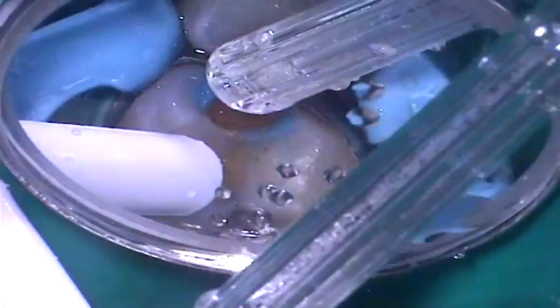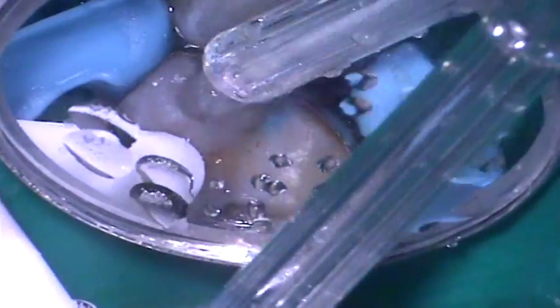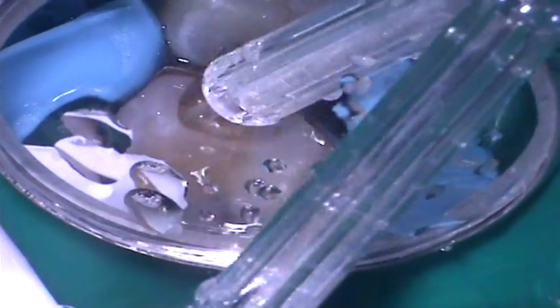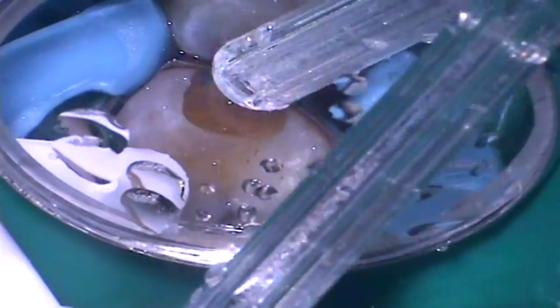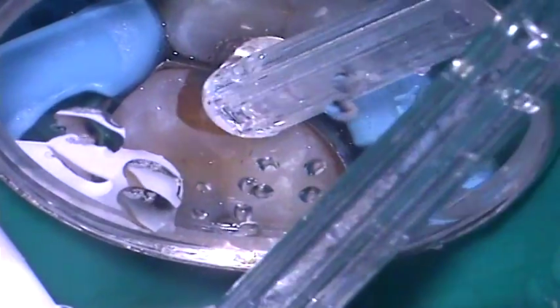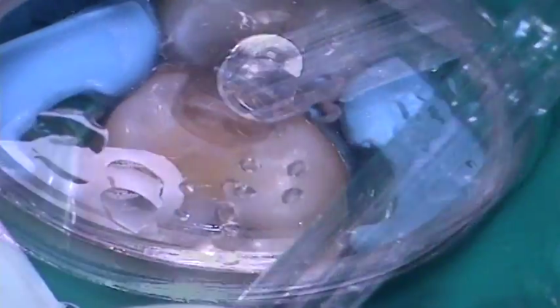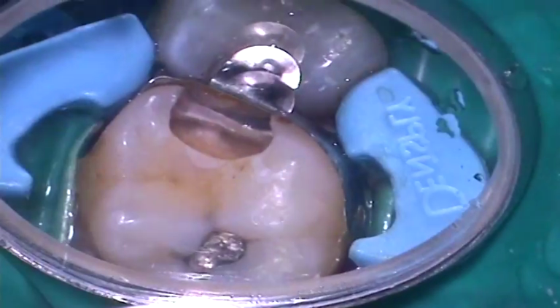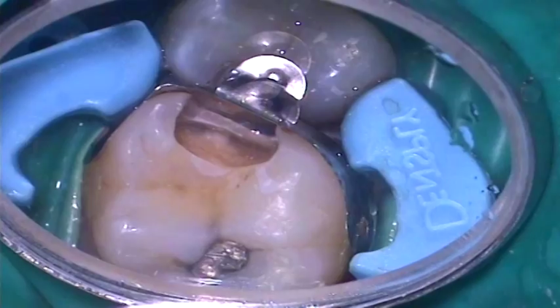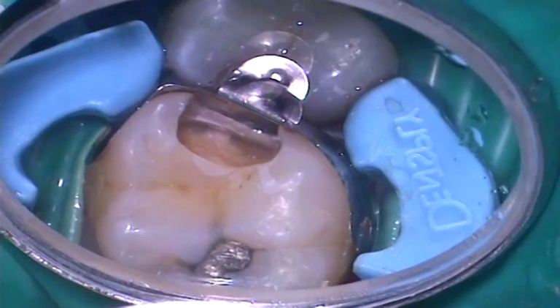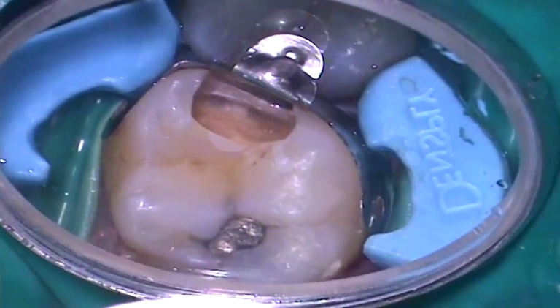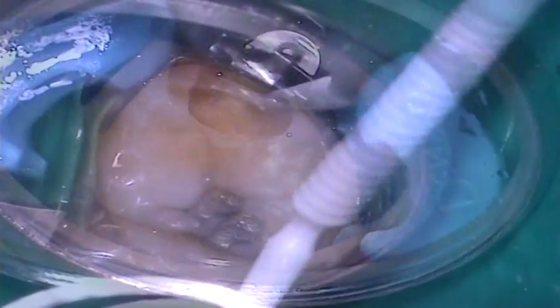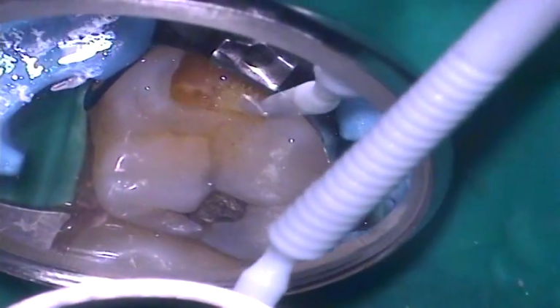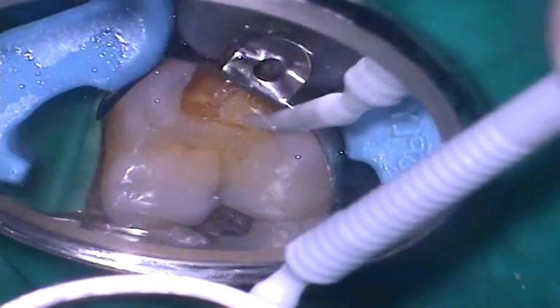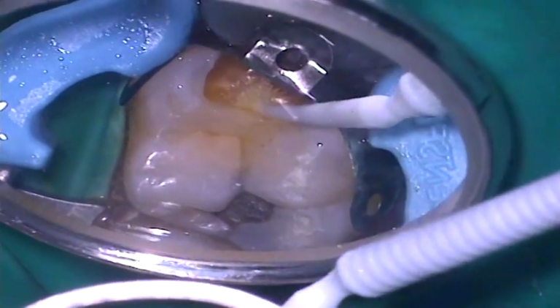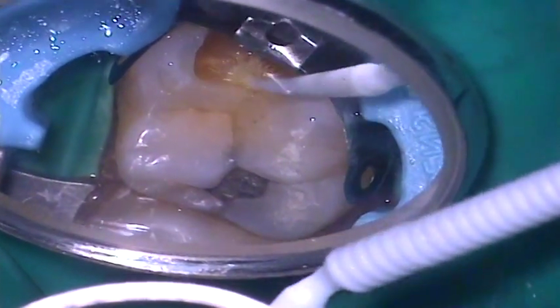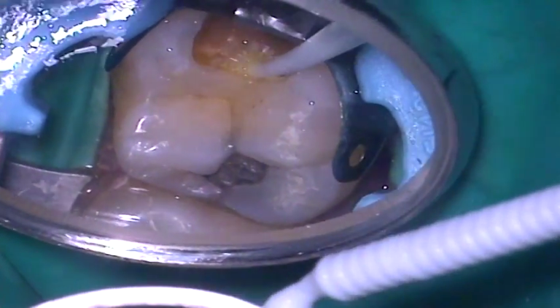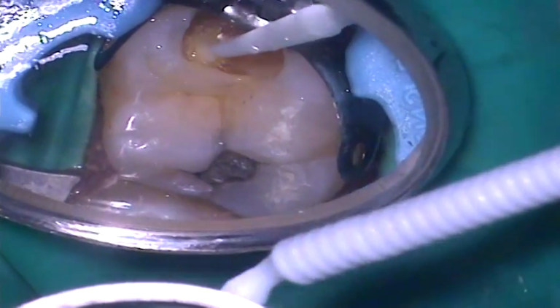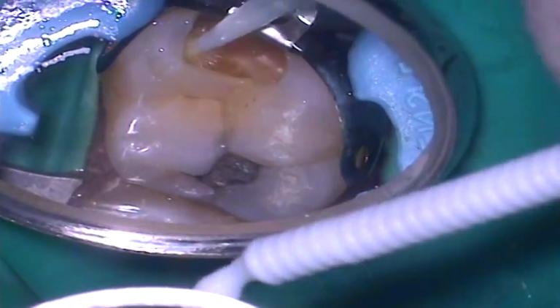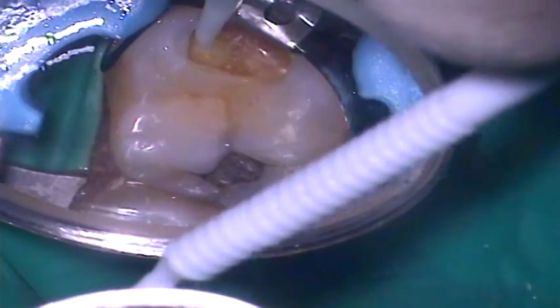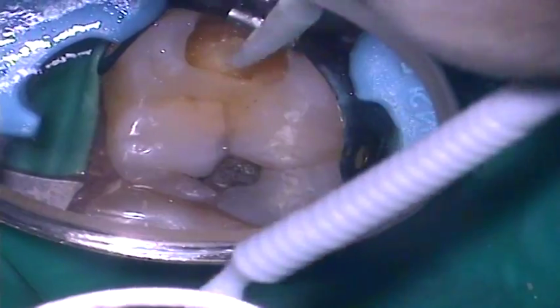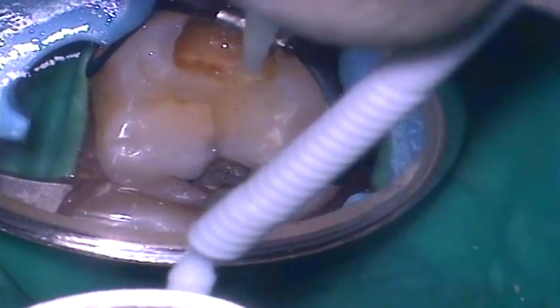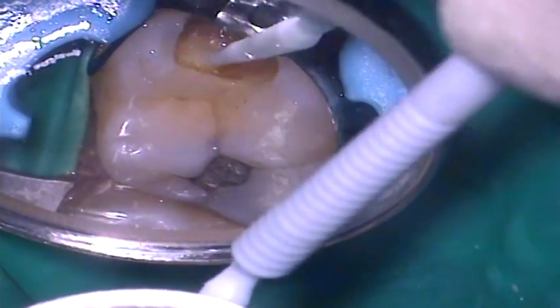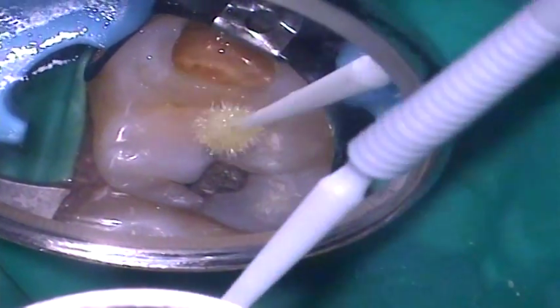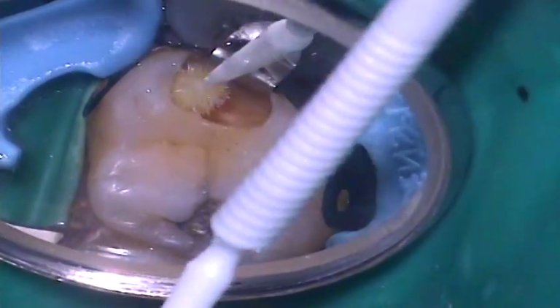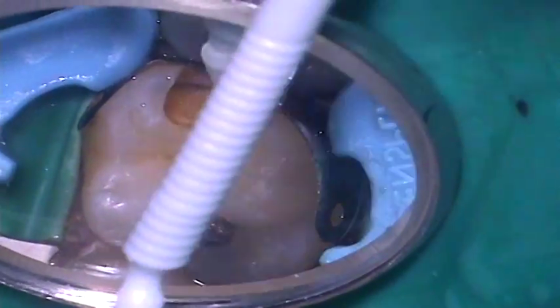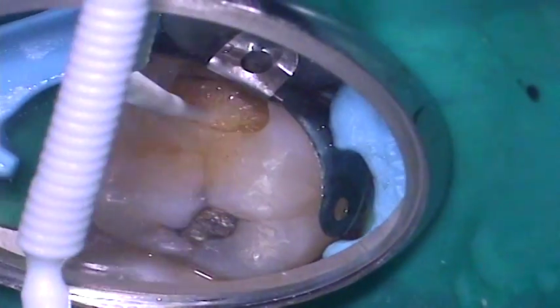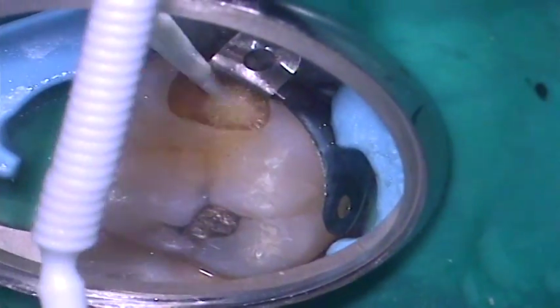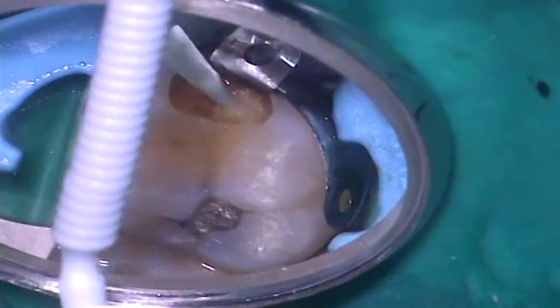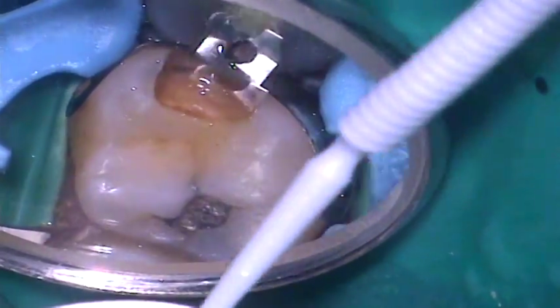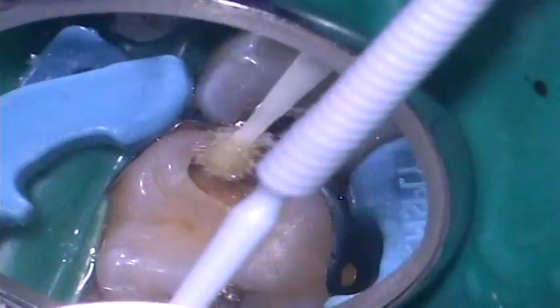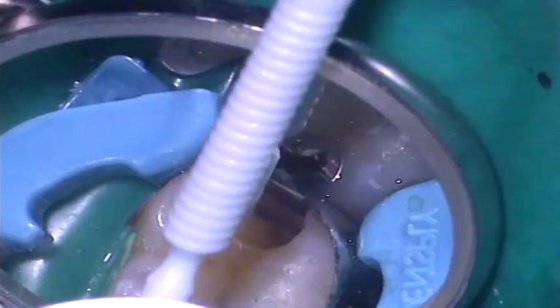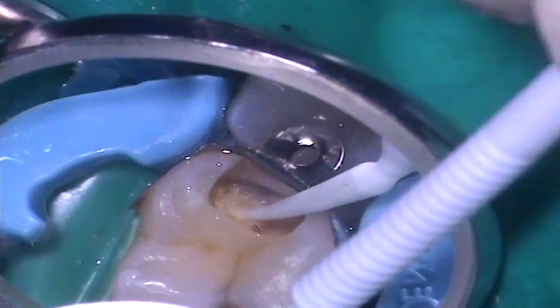The etch is then rinsed off for at least 20 seconds and gently dried. Dent Supply's XP Bond is then applied to both enamel and dentine to ensure an even coverage that is not so thick that pooling occurs in the base of the cavity.